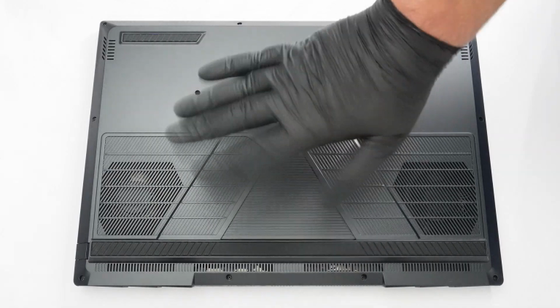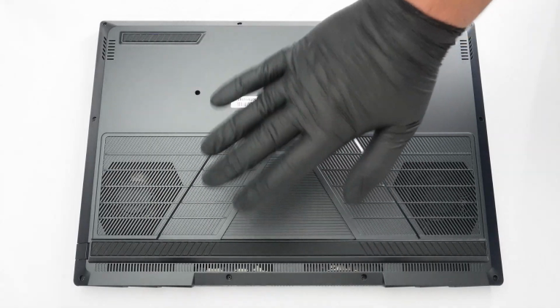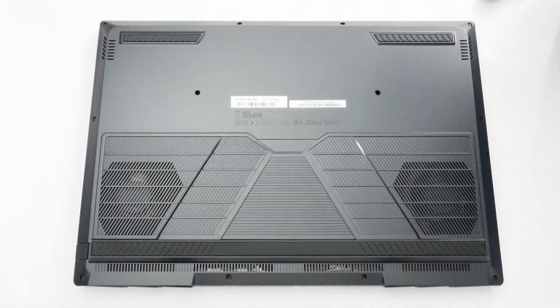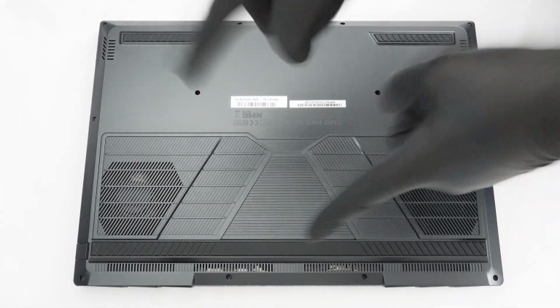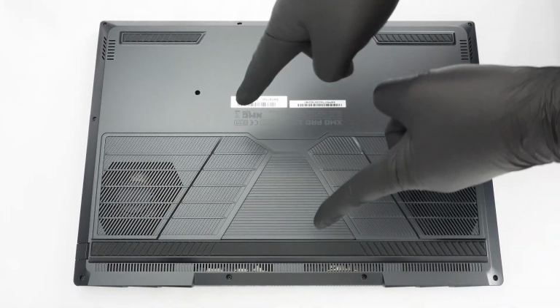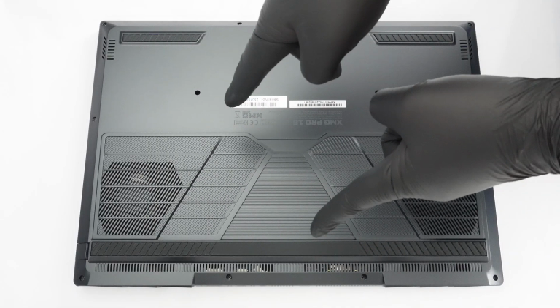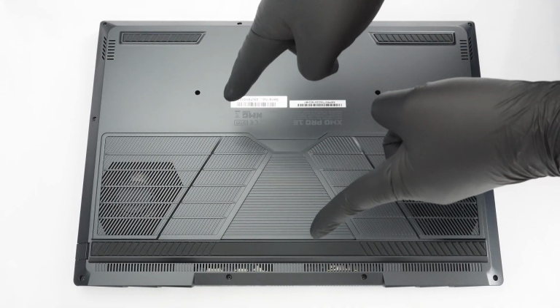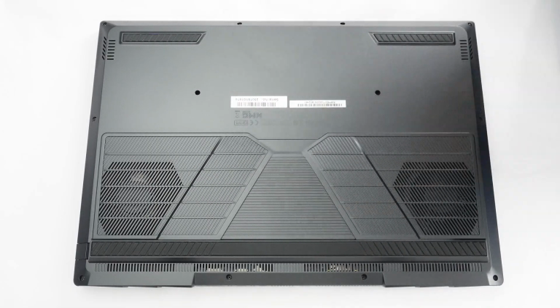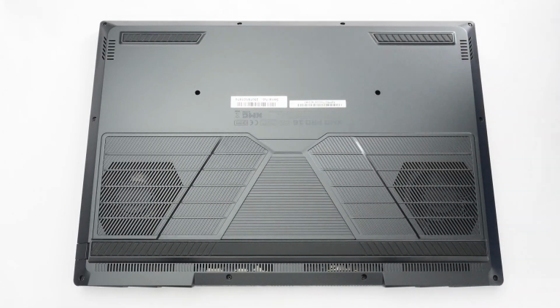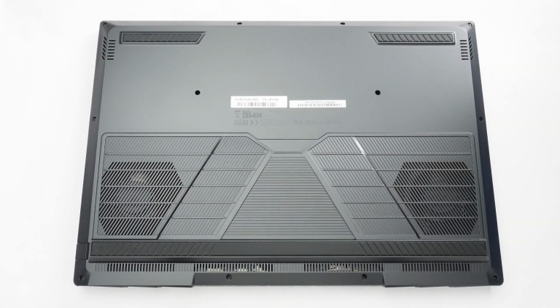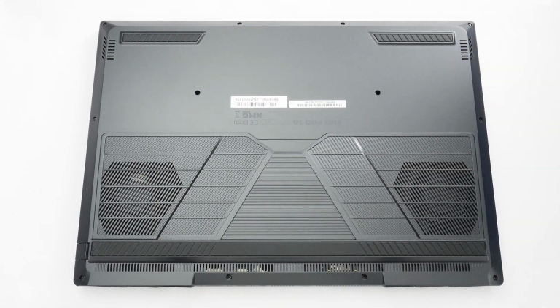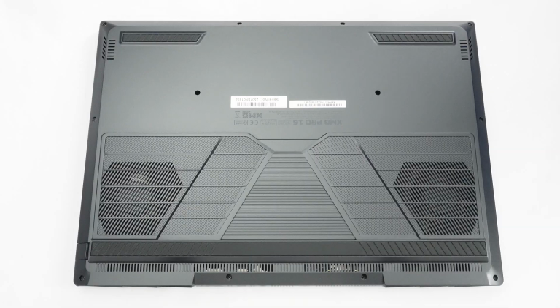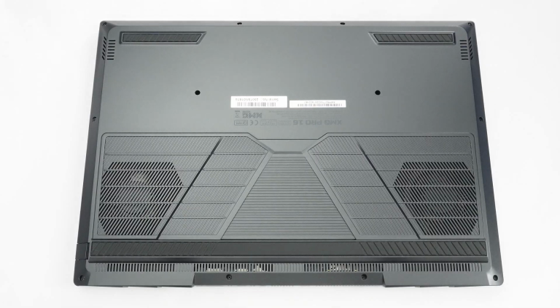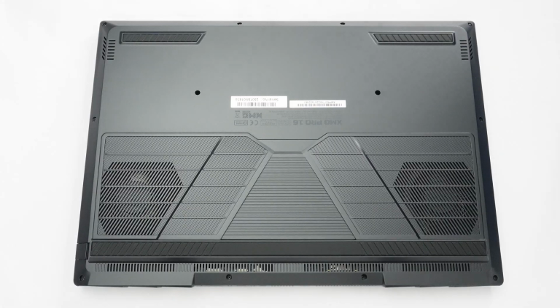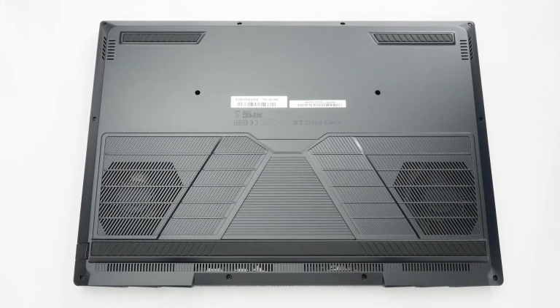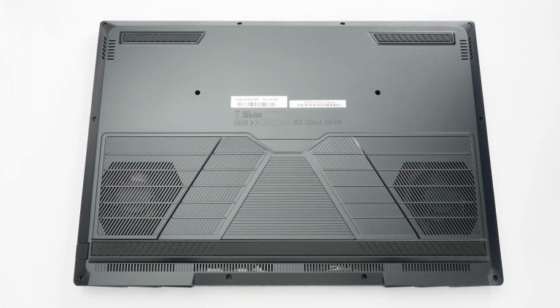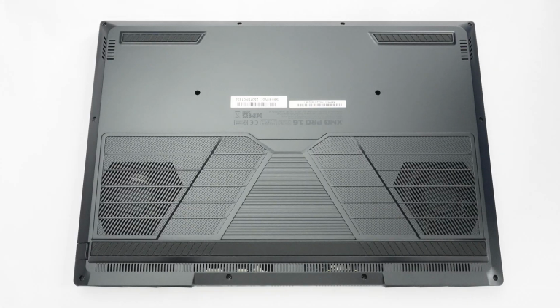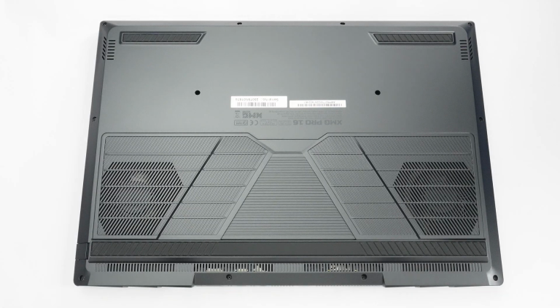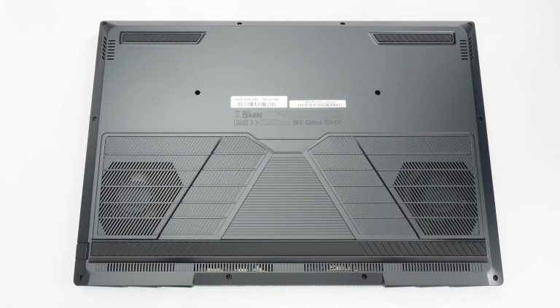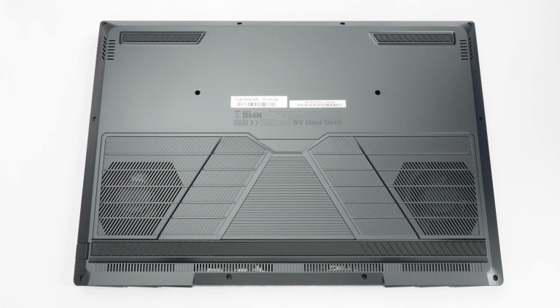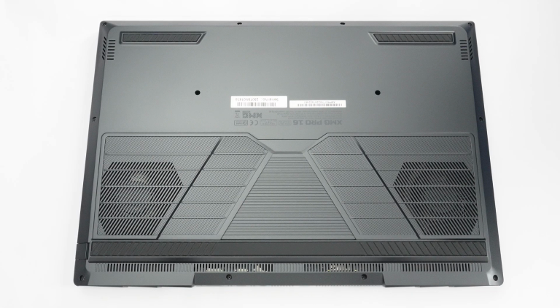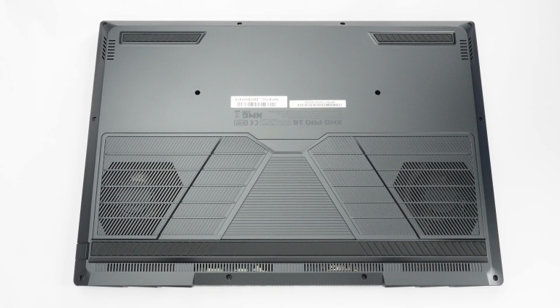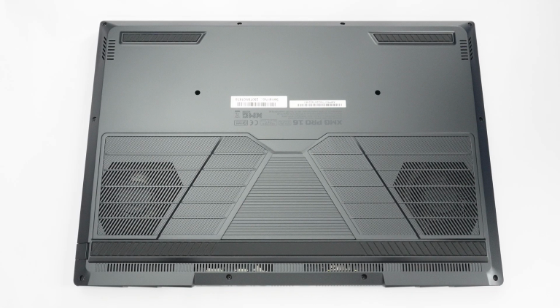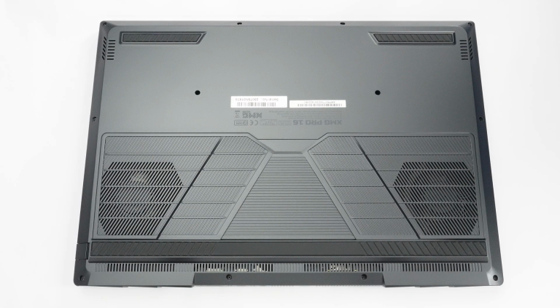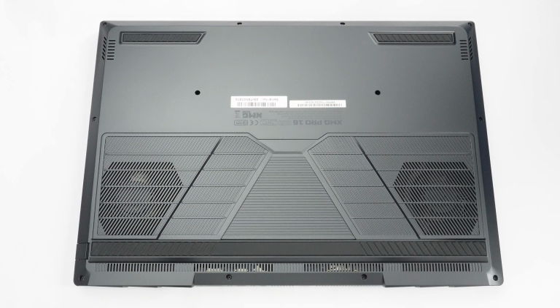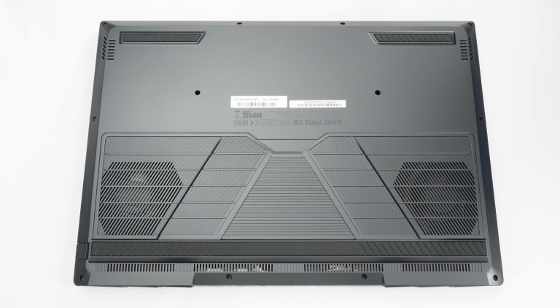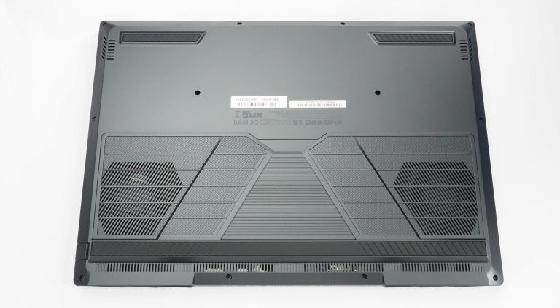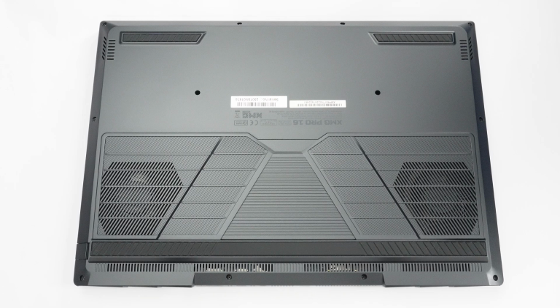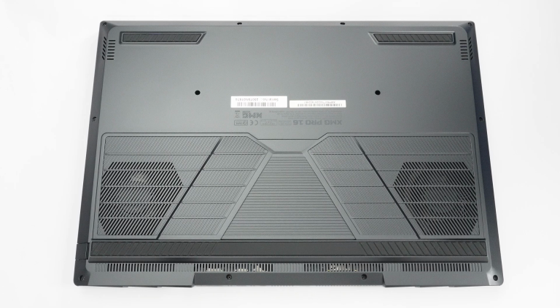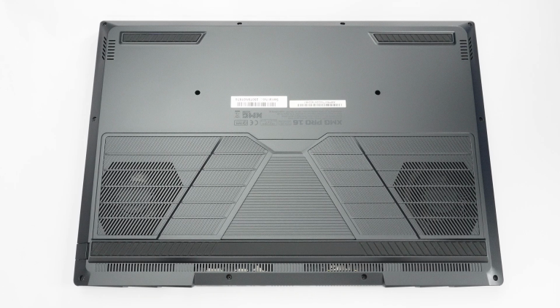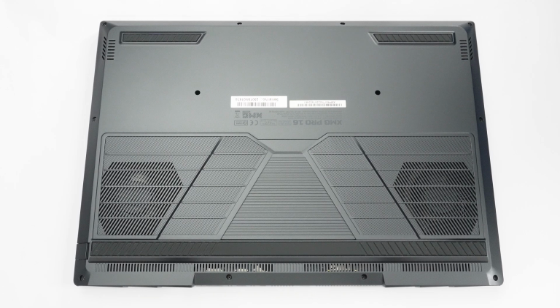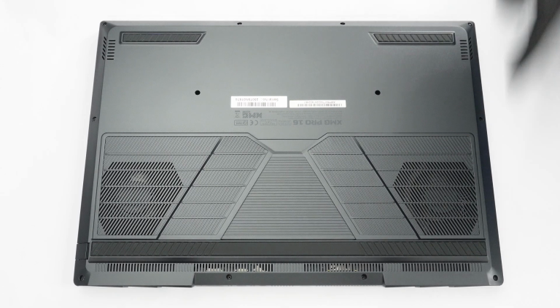Hello. This is the XMG Pro 16, and in the next few minutes, I'll show you how to access the internals if you want to expand the memory or the storage. Getting into the notebook isn't complicated.